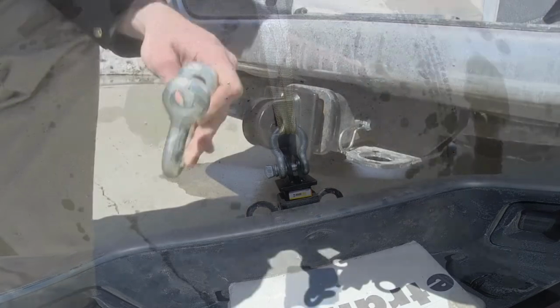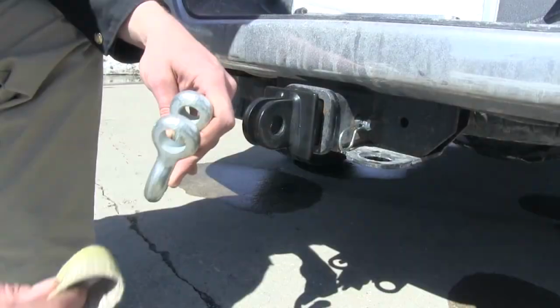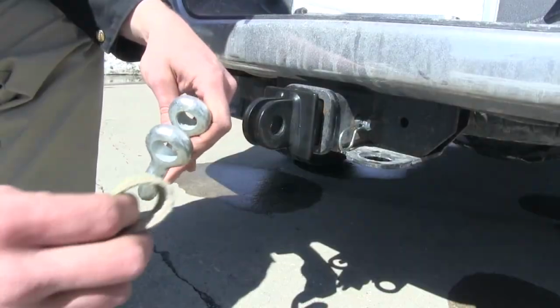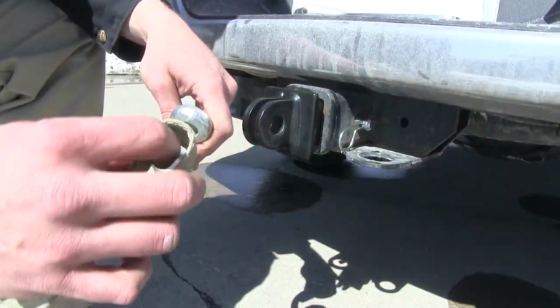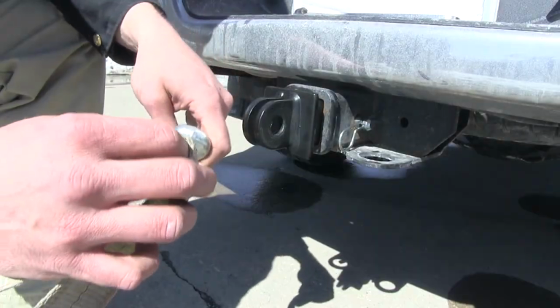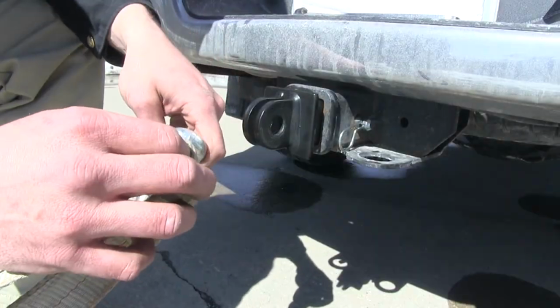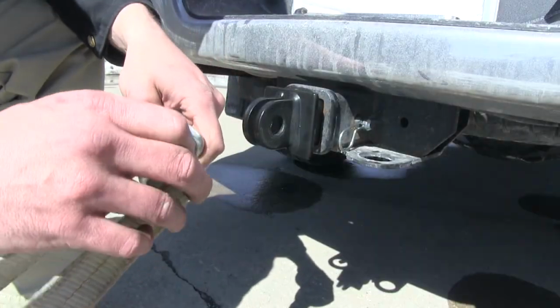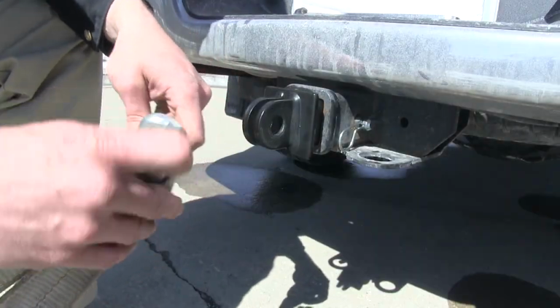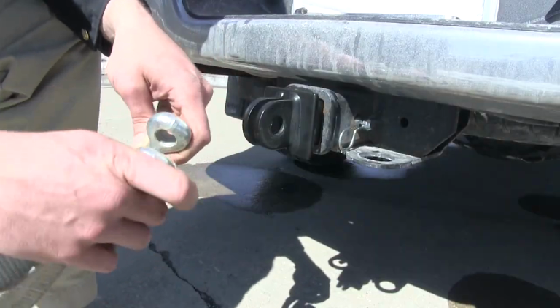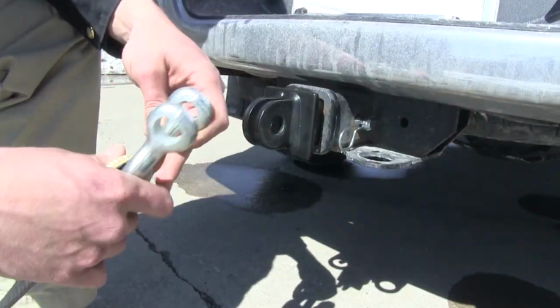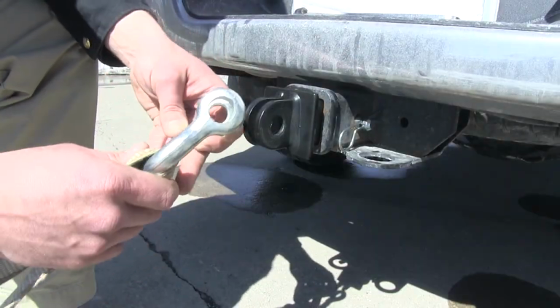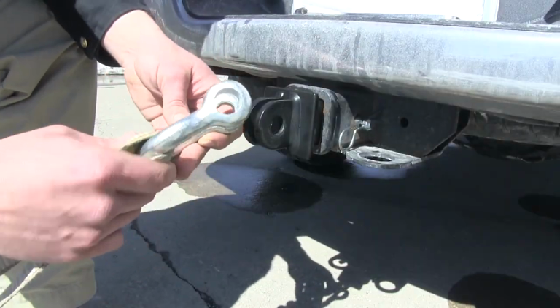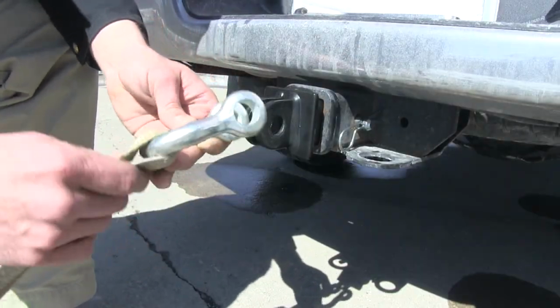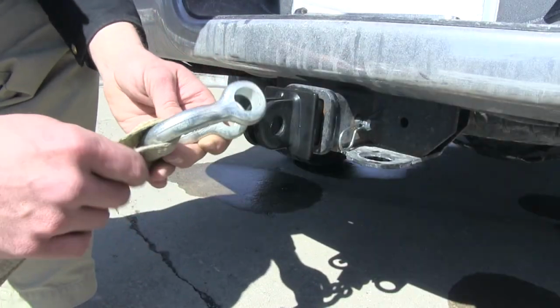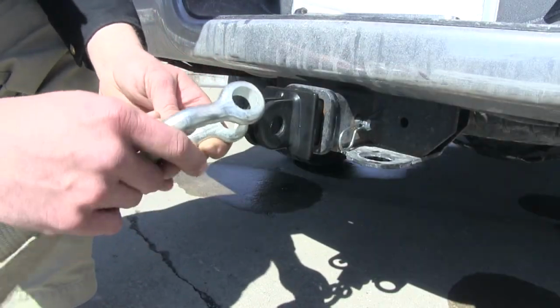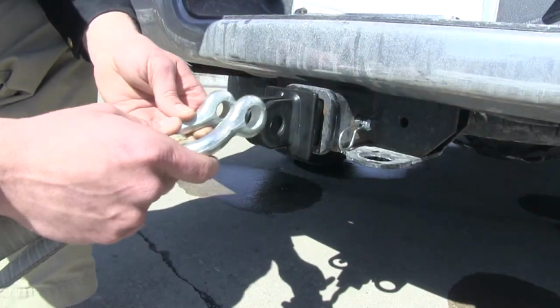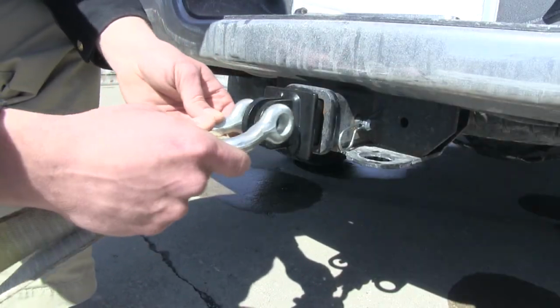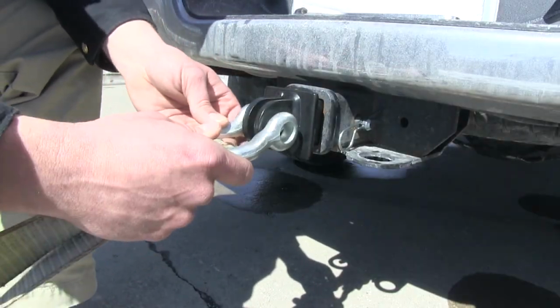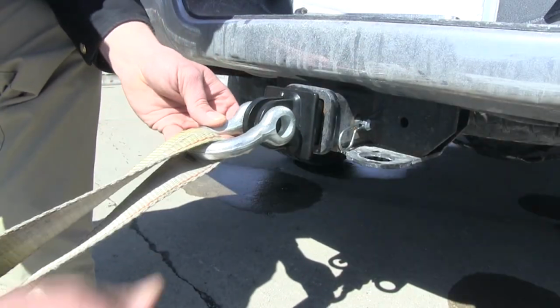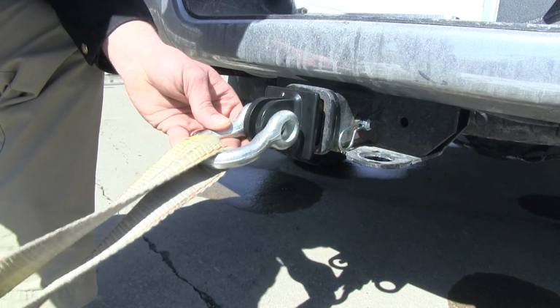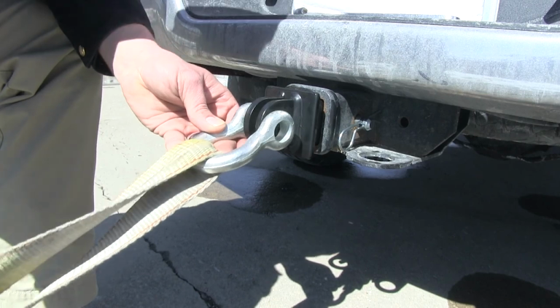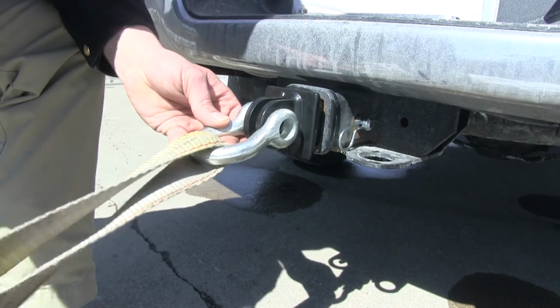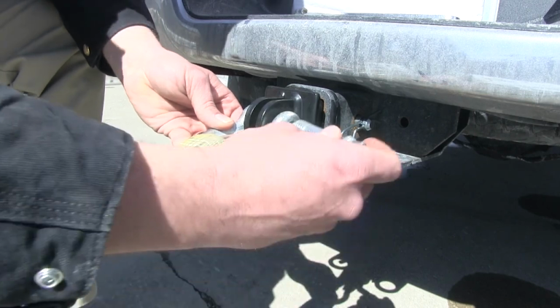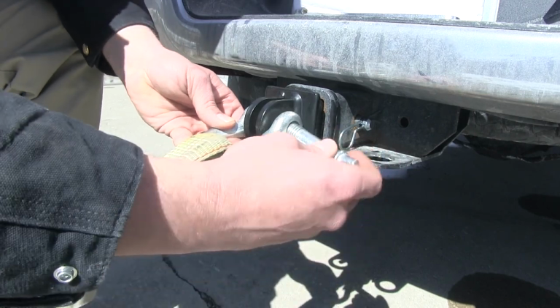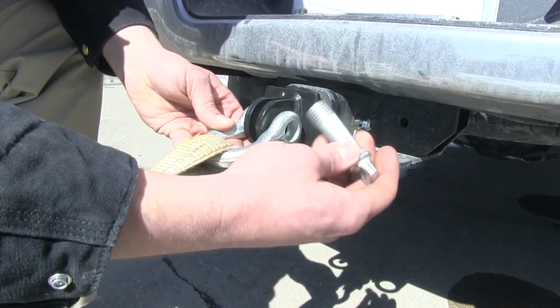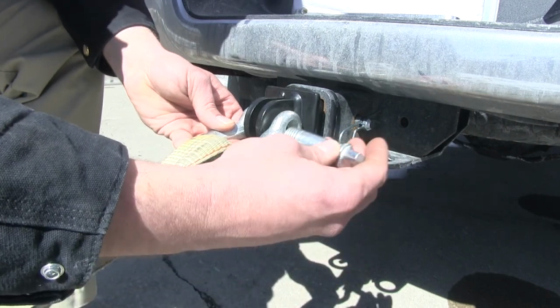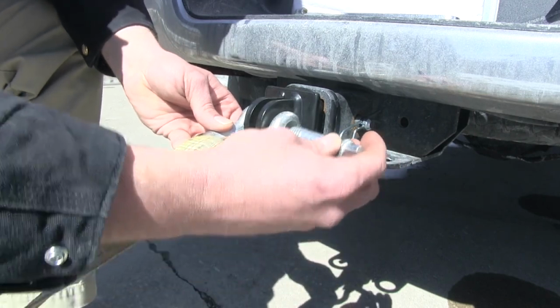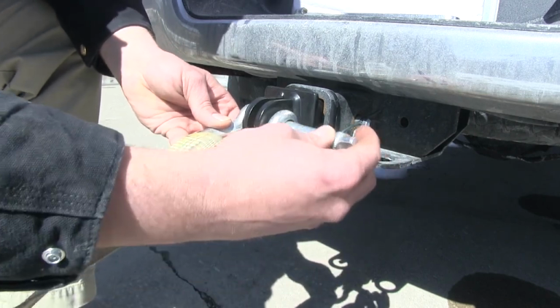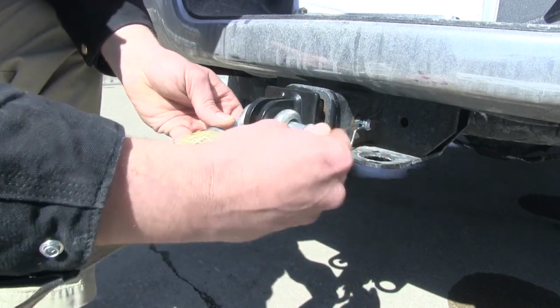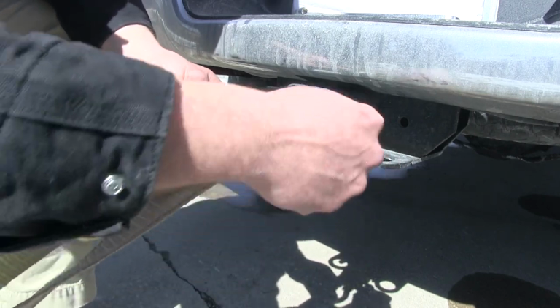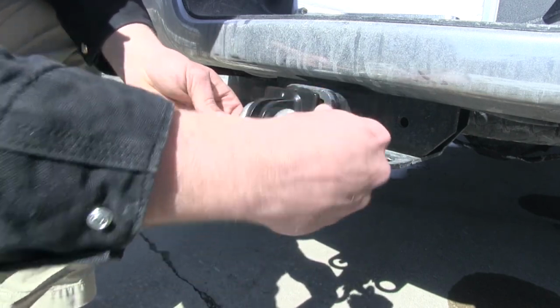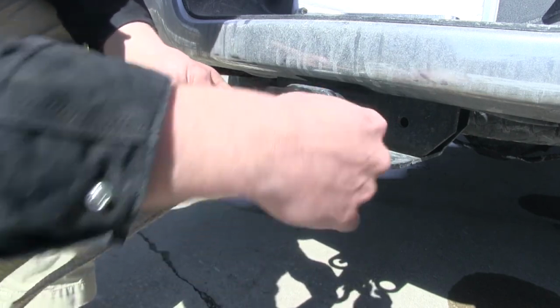This tow ring lets you attach a recovery strap, cable, or rope — which is sold separately — to be used in agricultural, industrial, or recreational applications.